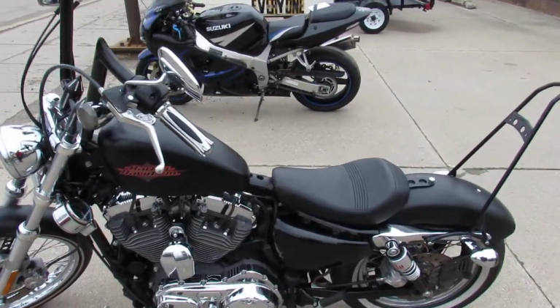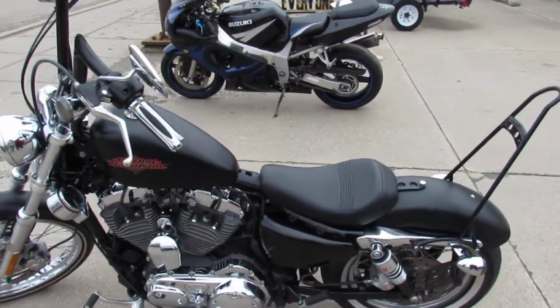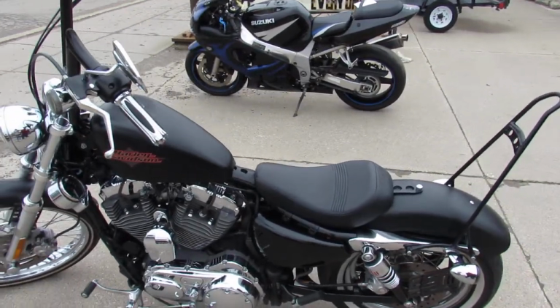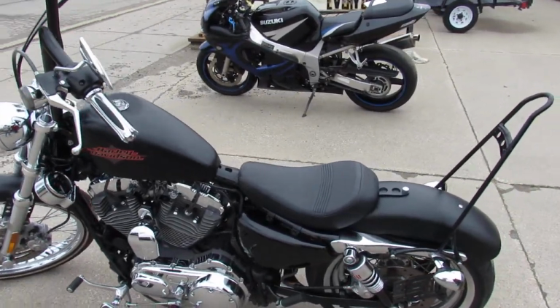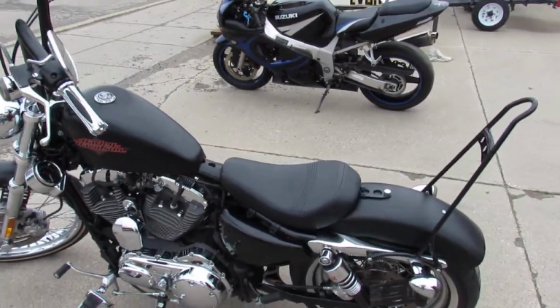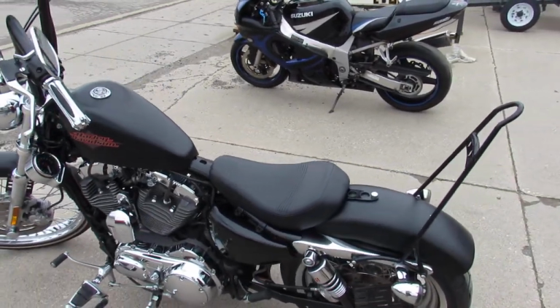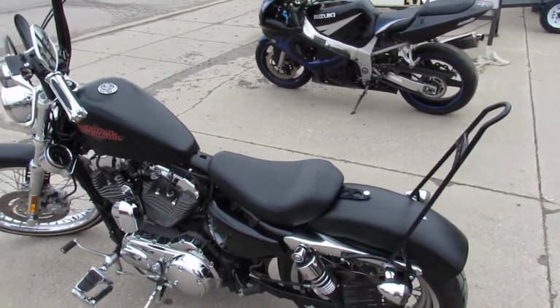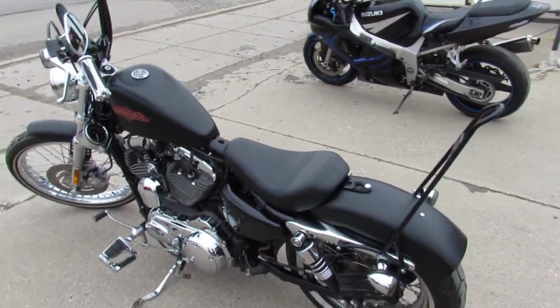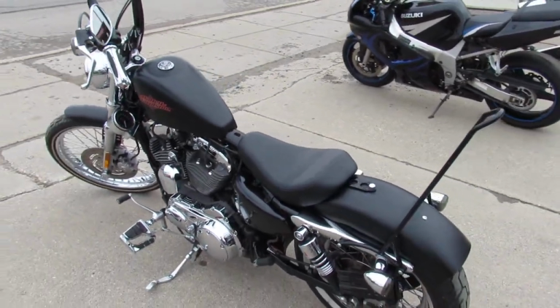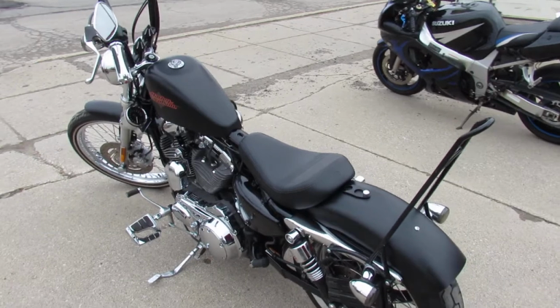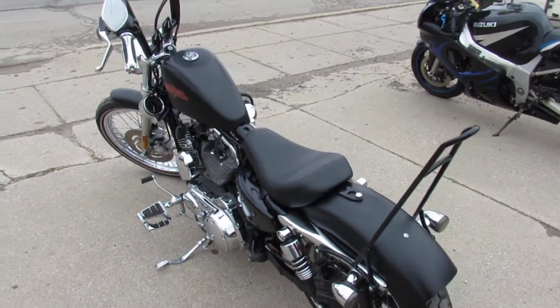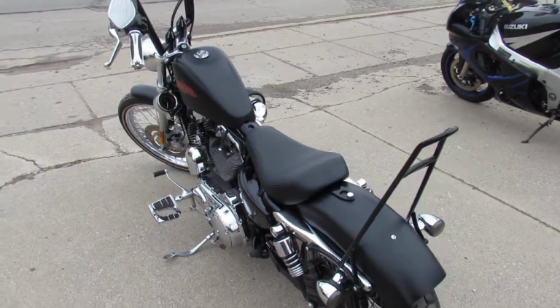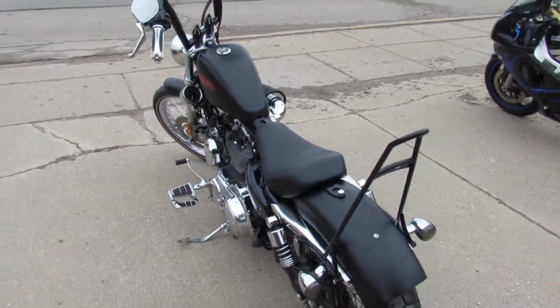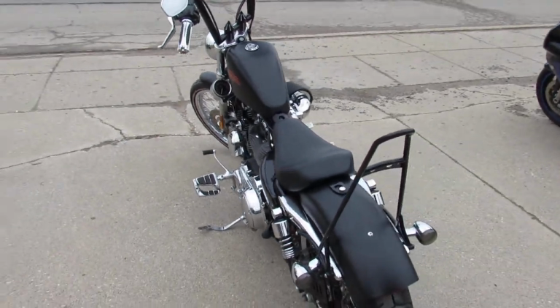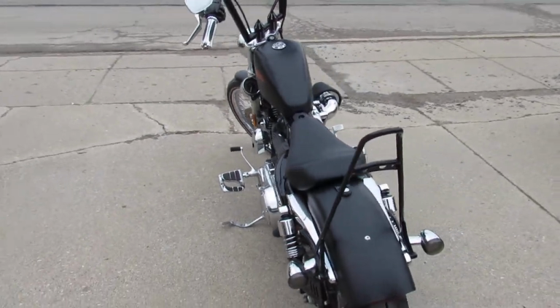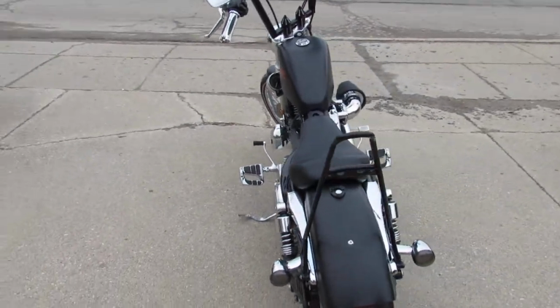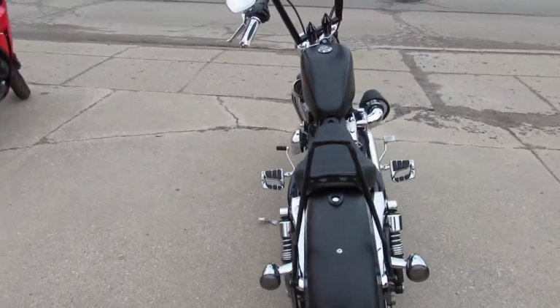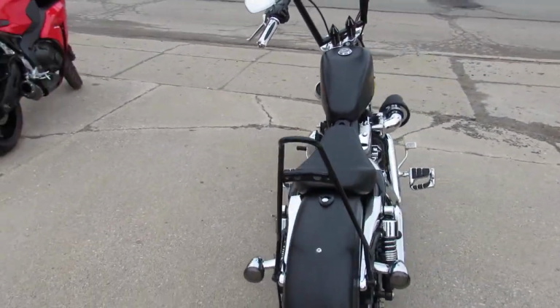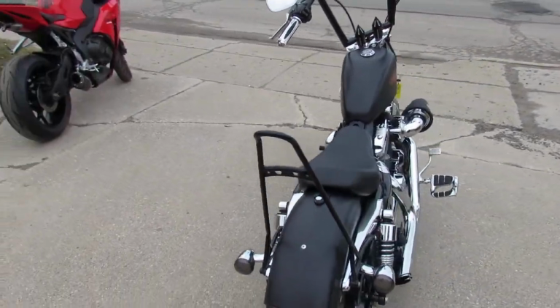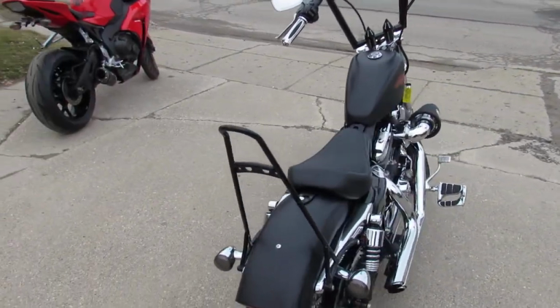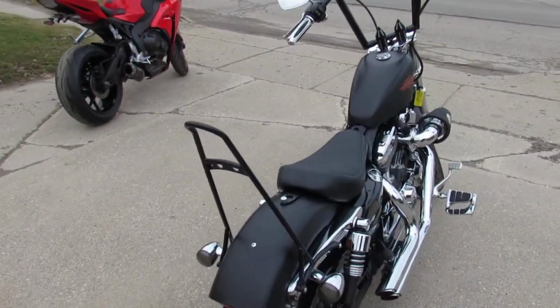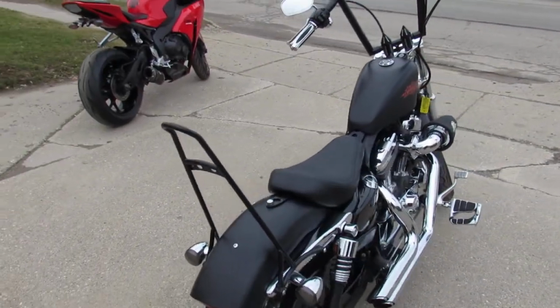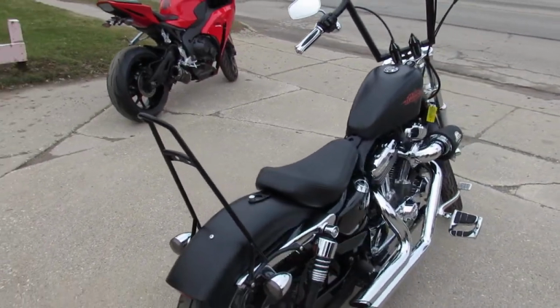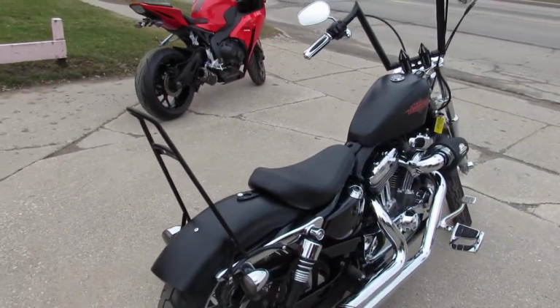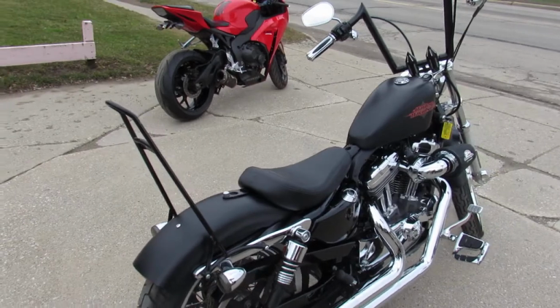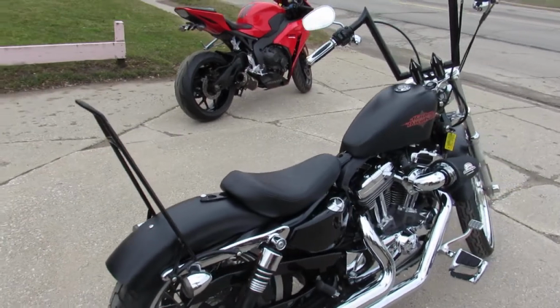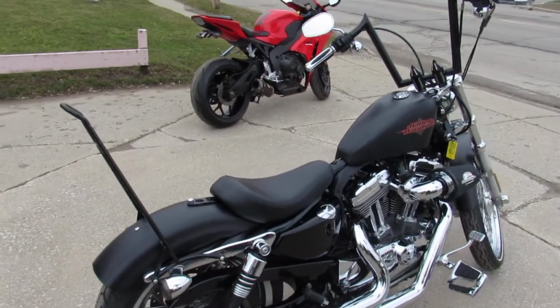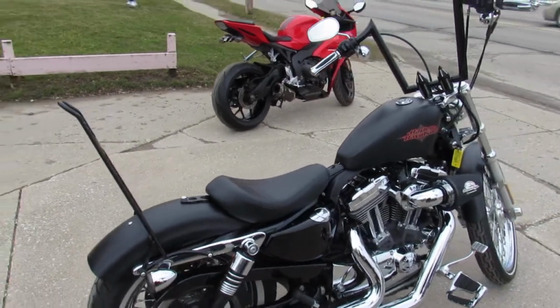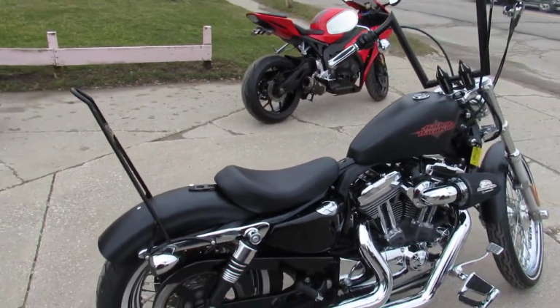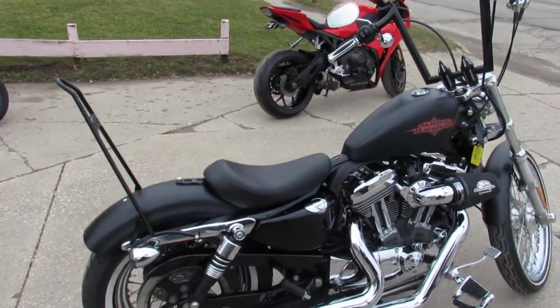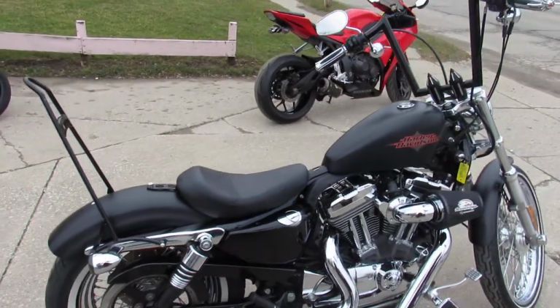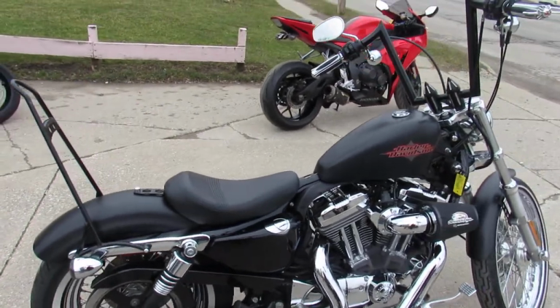You got thousands of dollars in extras, take a close look guys. Black denim paint is flawless, chrome shines bright. This one runs strong, needs nothing, it's got the Screamin' Eagle intake, Vance and Hines exhaust and much more guys.